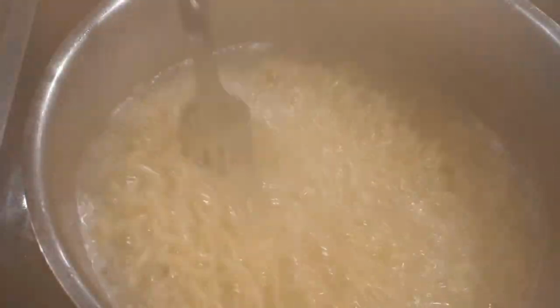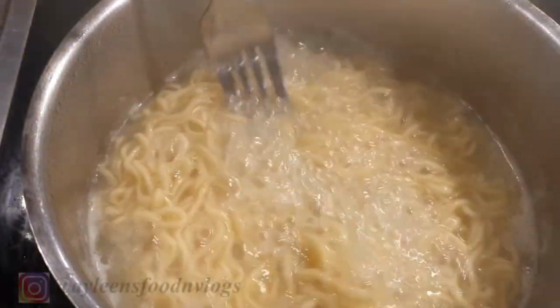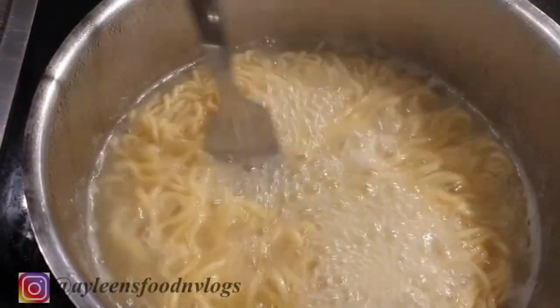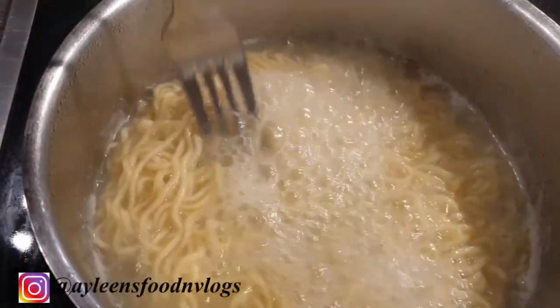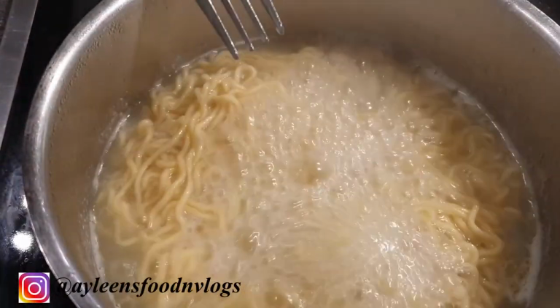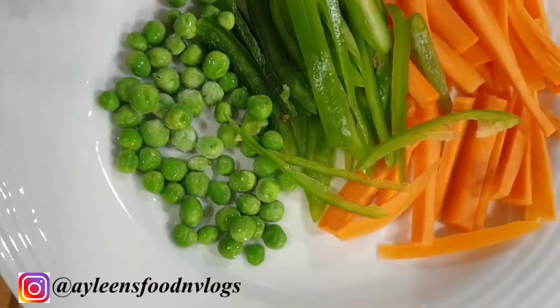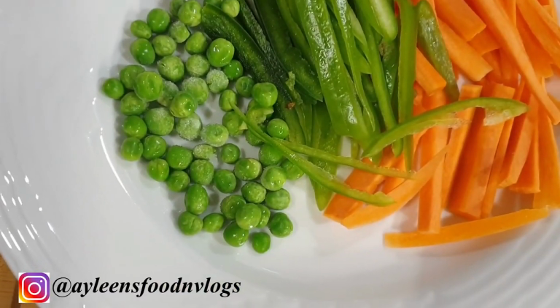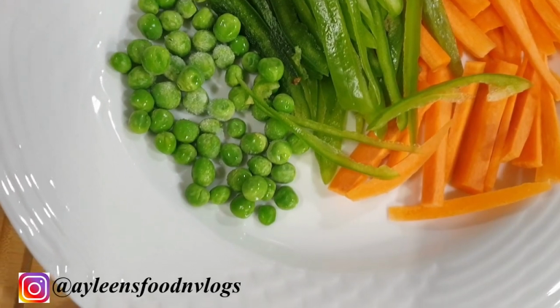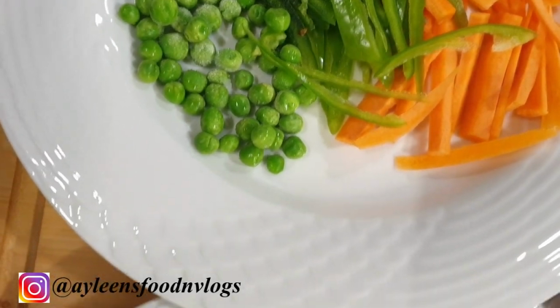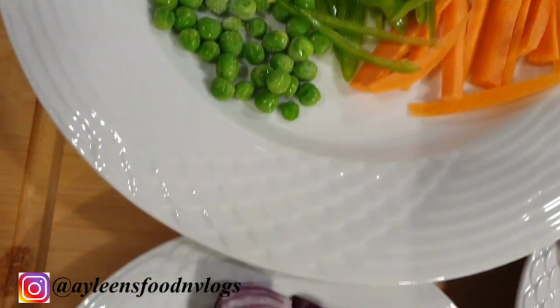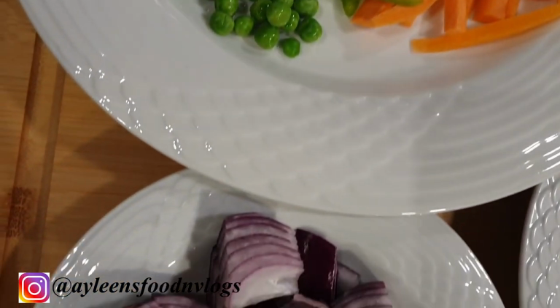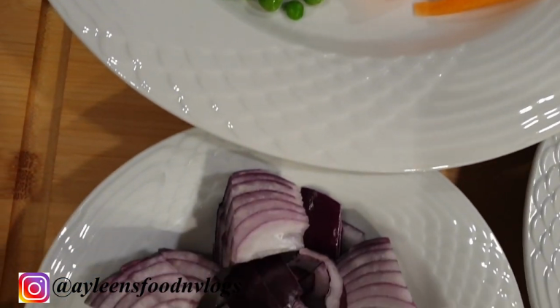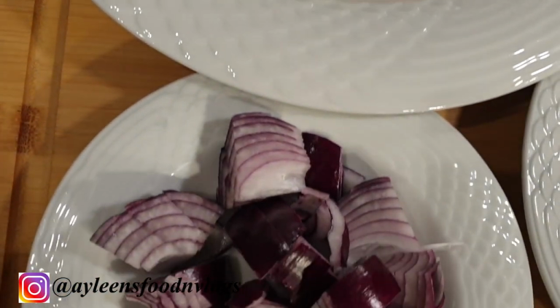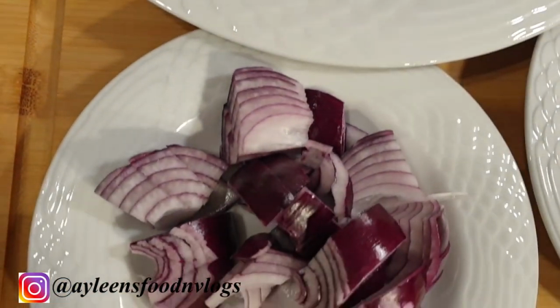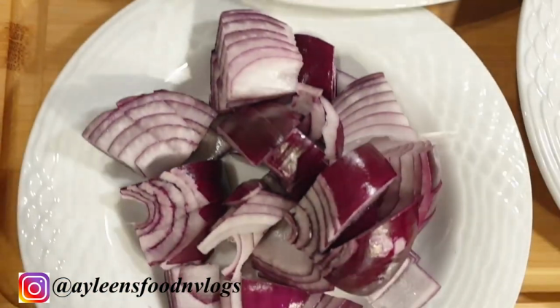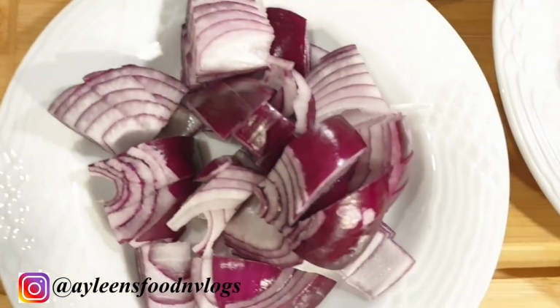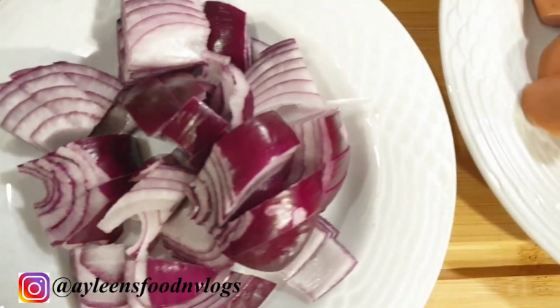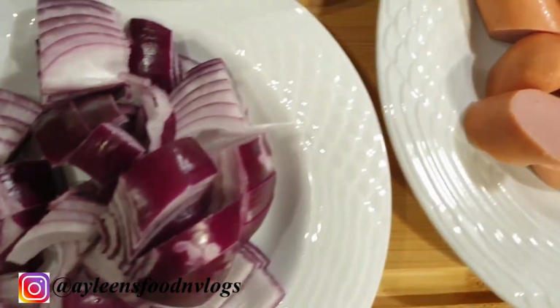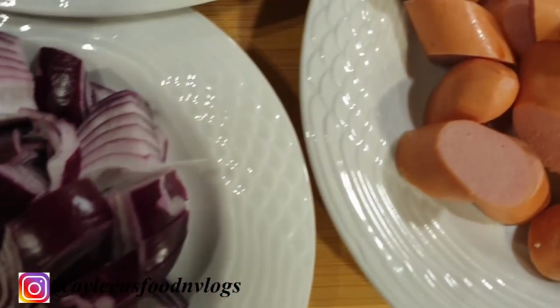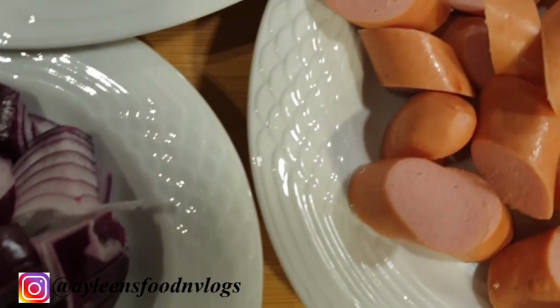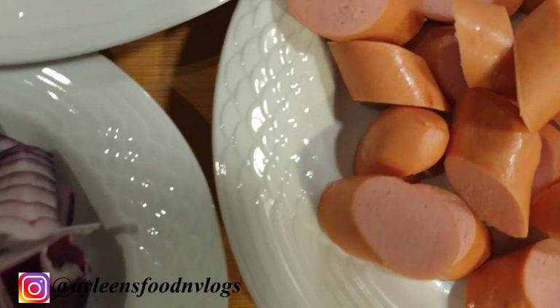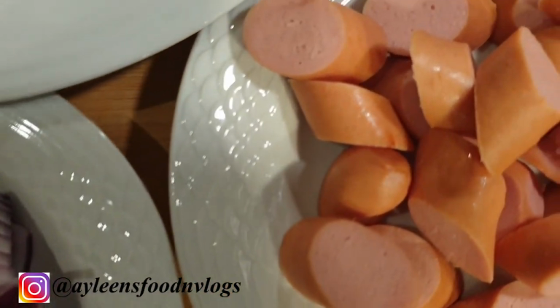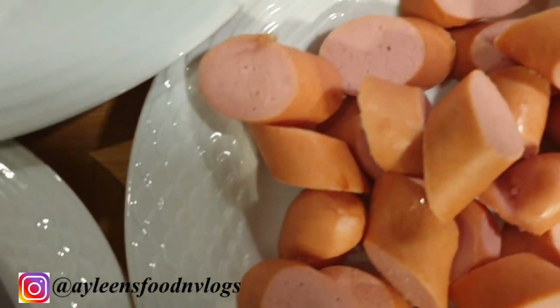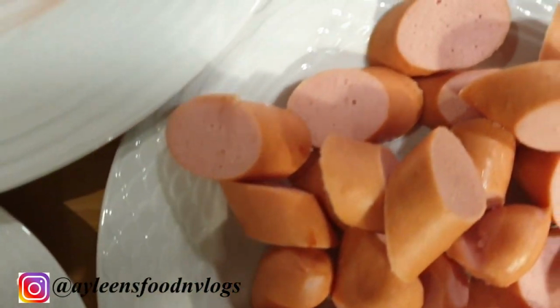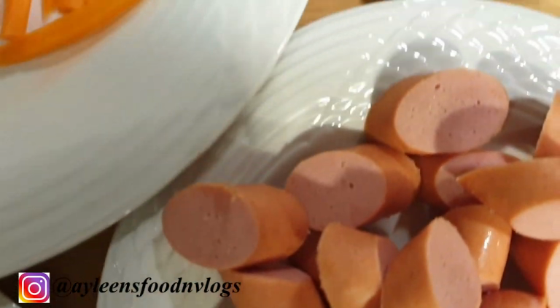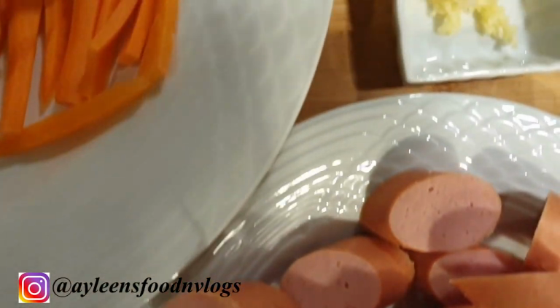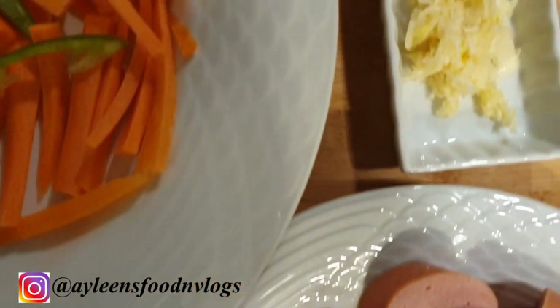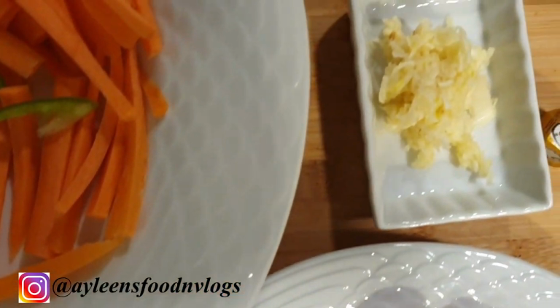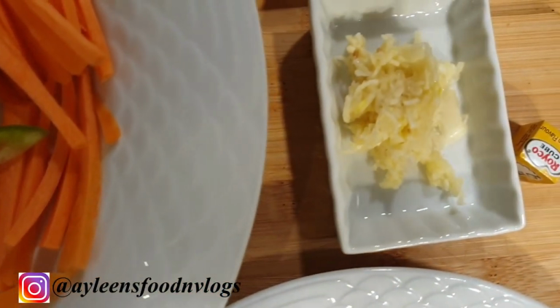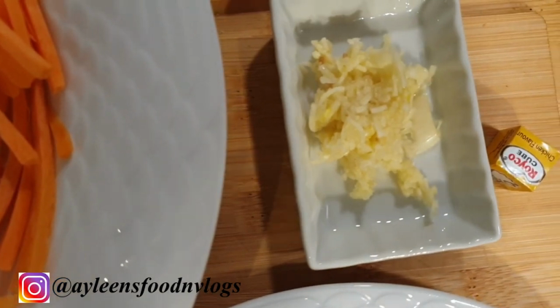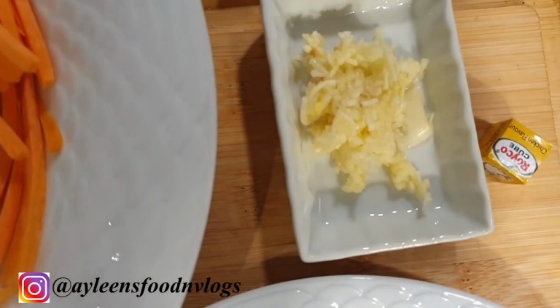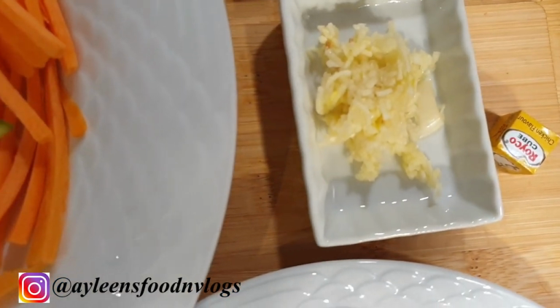I will go ahead and show you the rest of my ingredients. I have carrots, green bell peppers, peas, onions, and sausages. You can use whatever you prefer. I also have one clove of garlic and a piece of ginger, already minced.